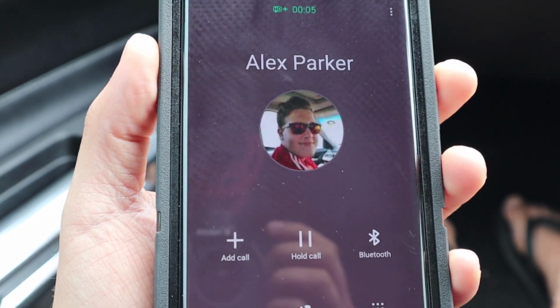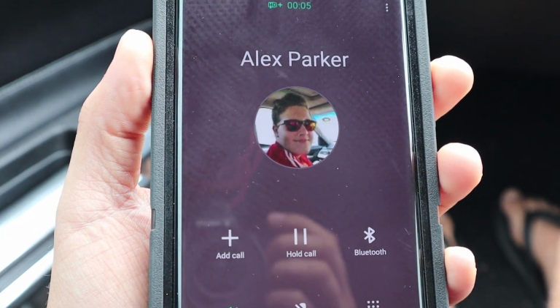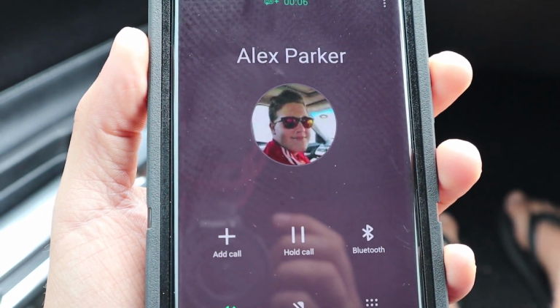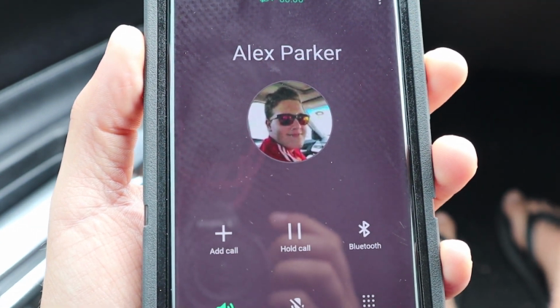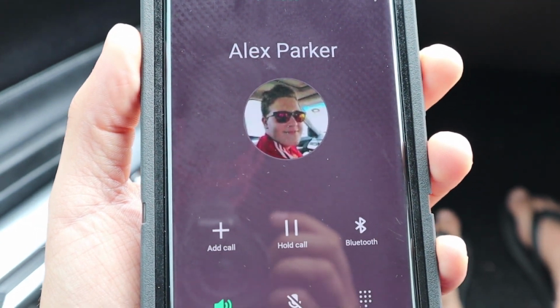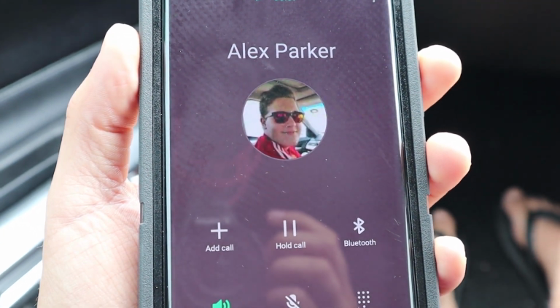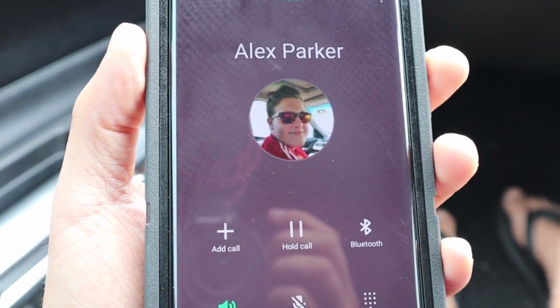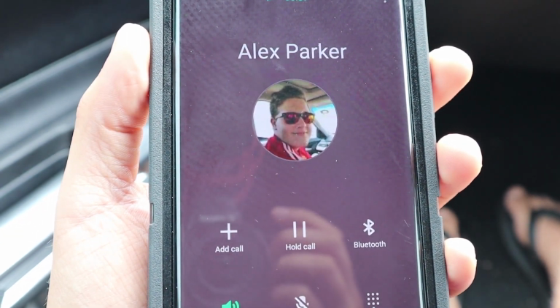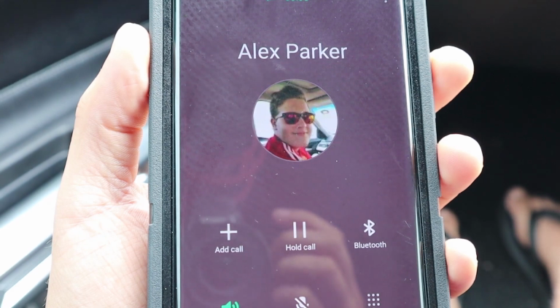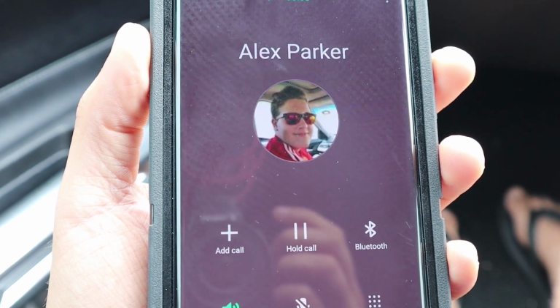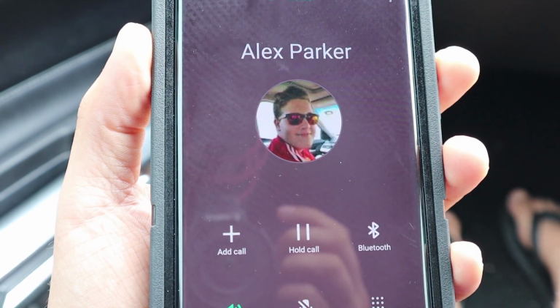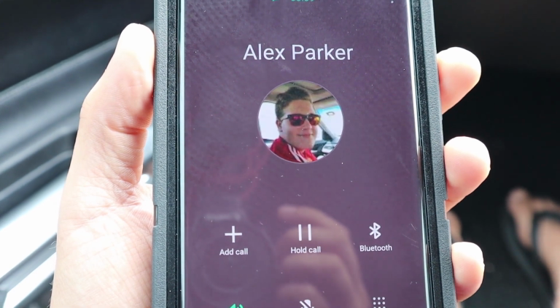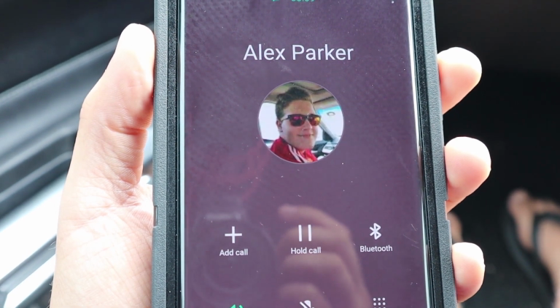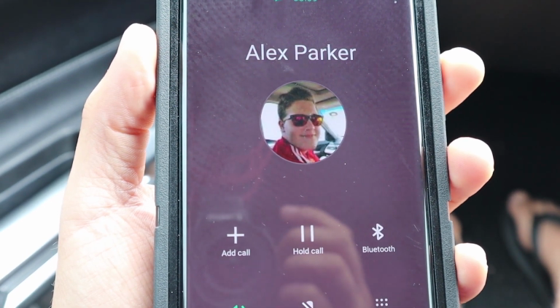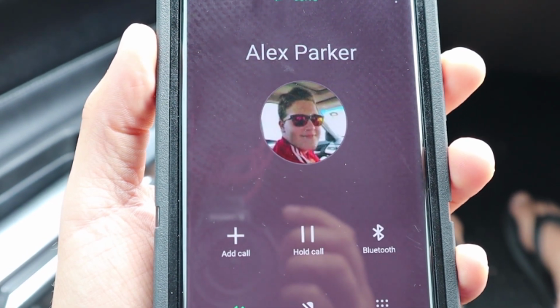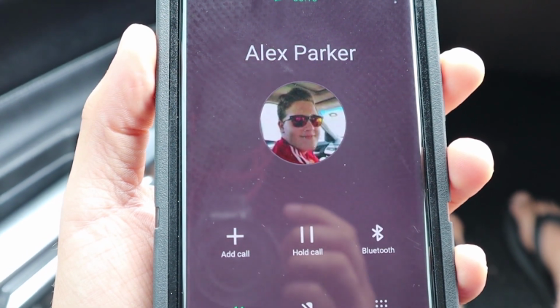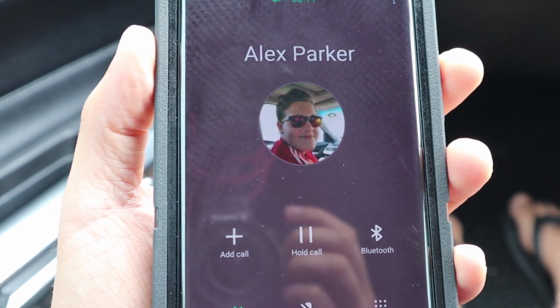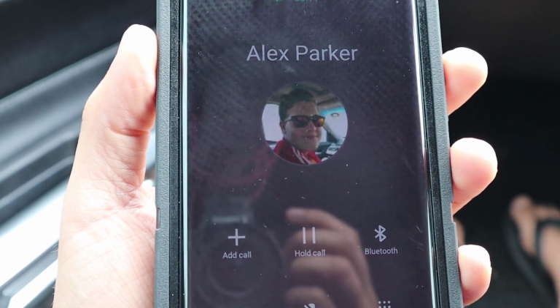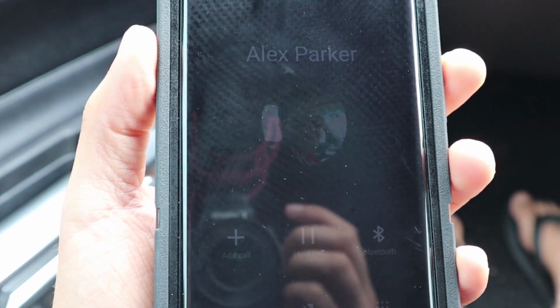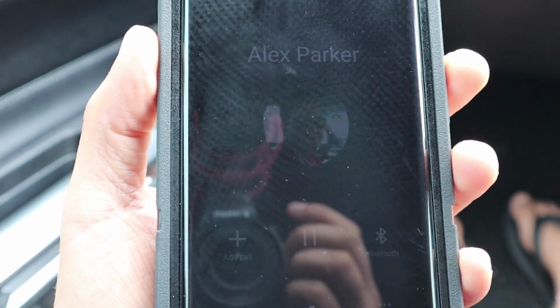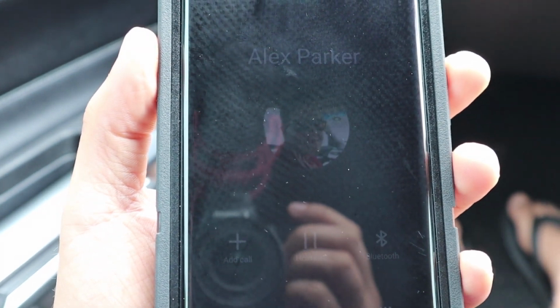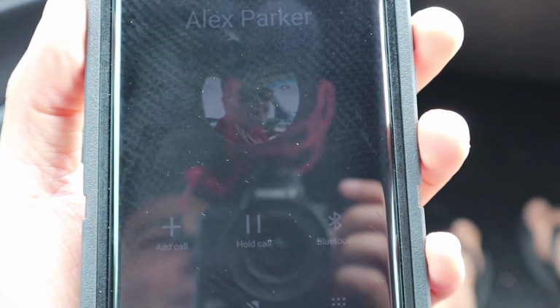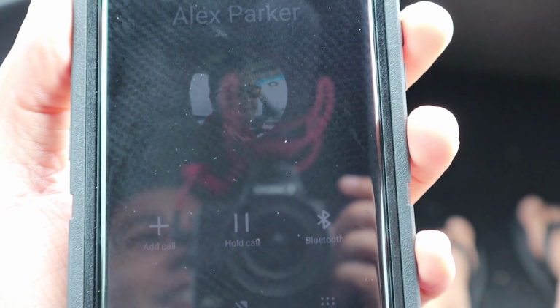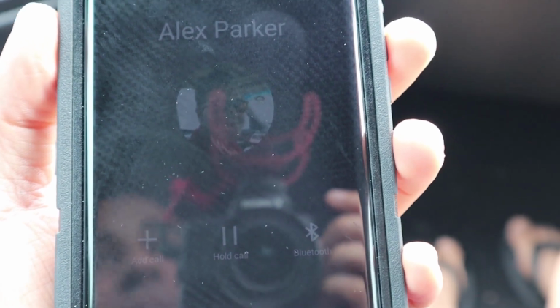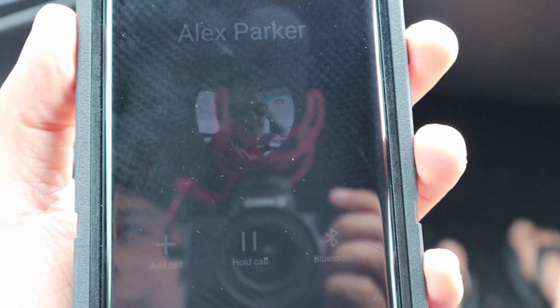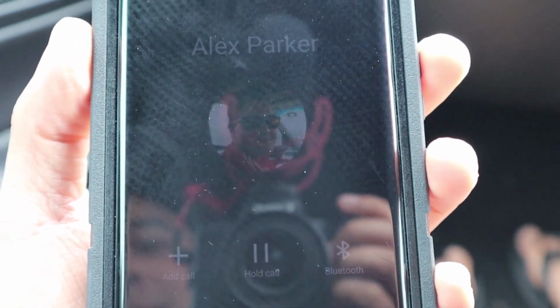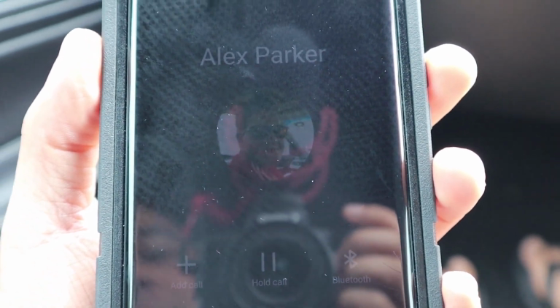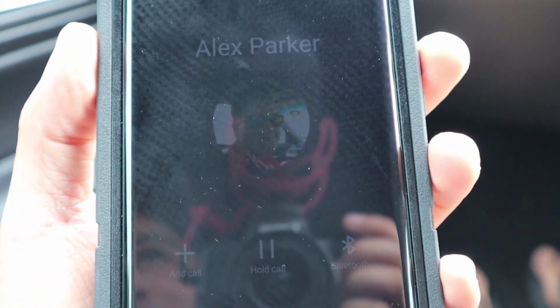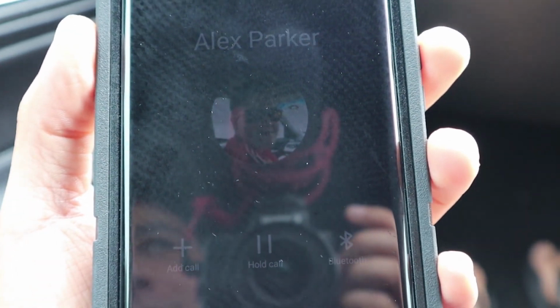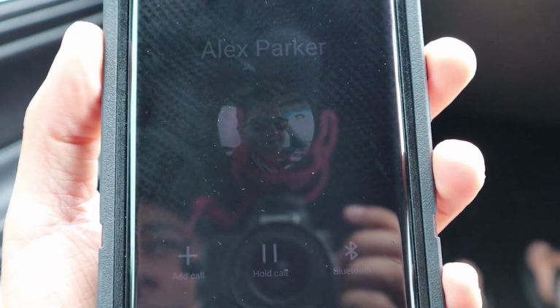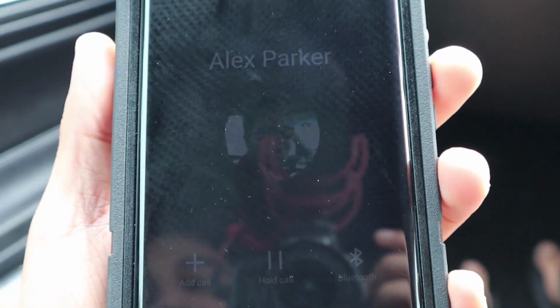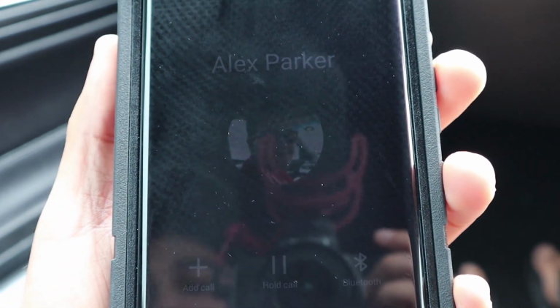We've run out of ideas for the video. We've done revs, we've done a little bit of a burnout, we've done zero to a hundred, we've done some flybys, we've done b-roll. What else can we do?